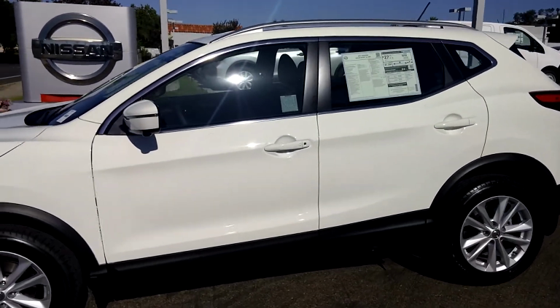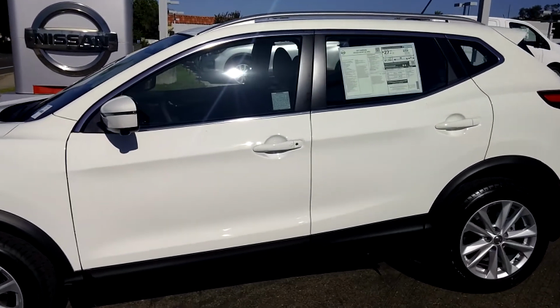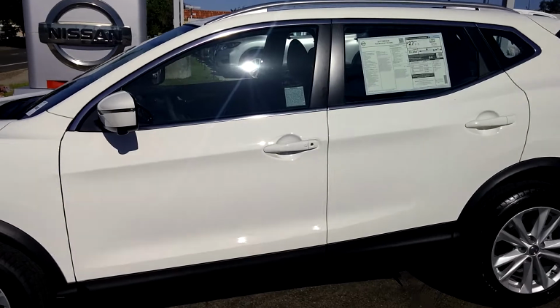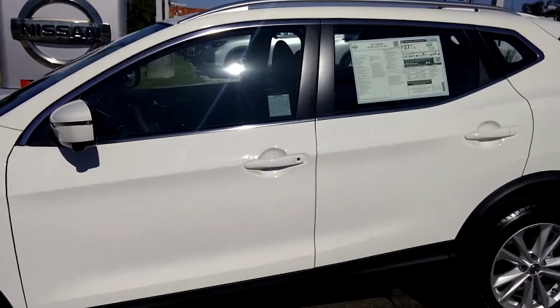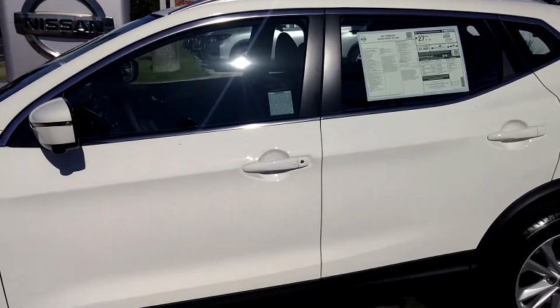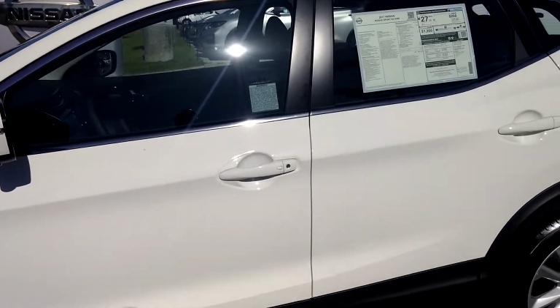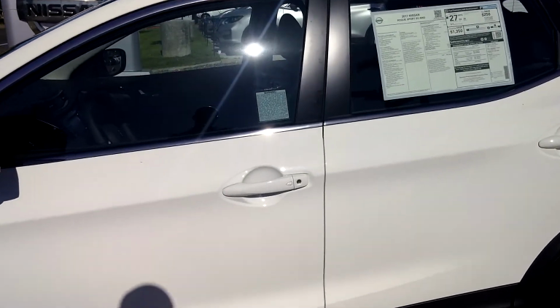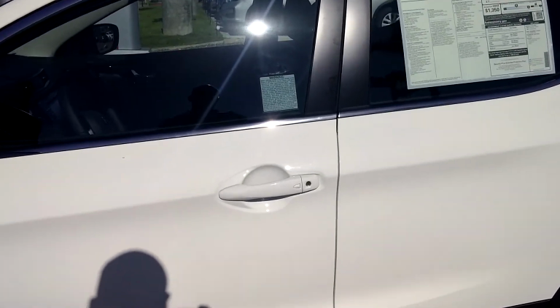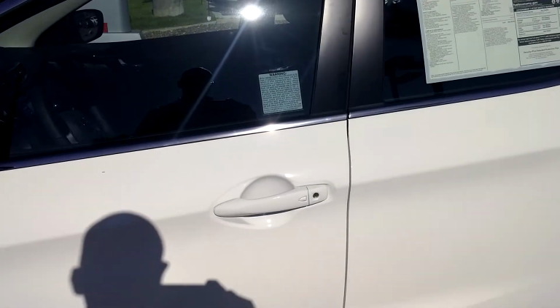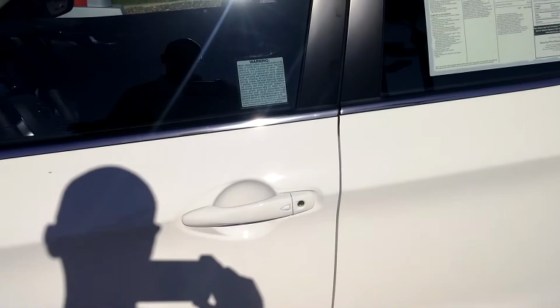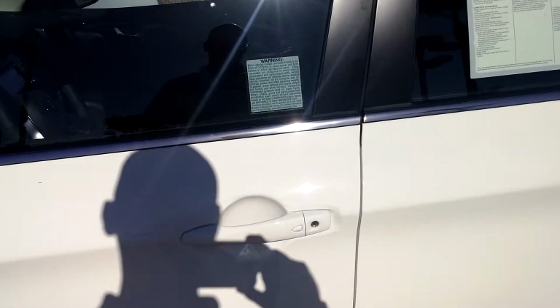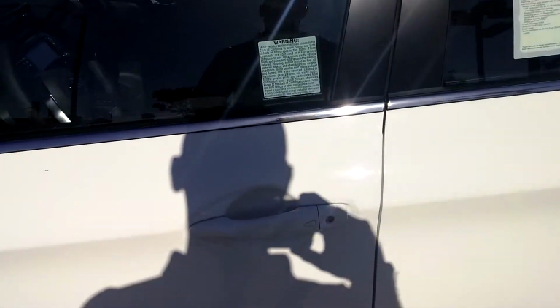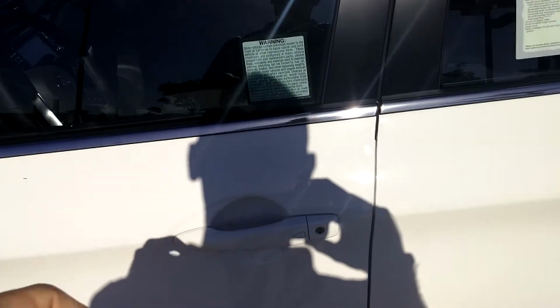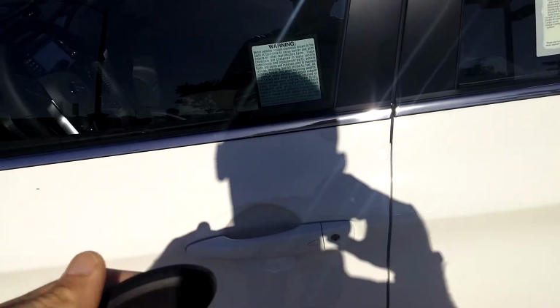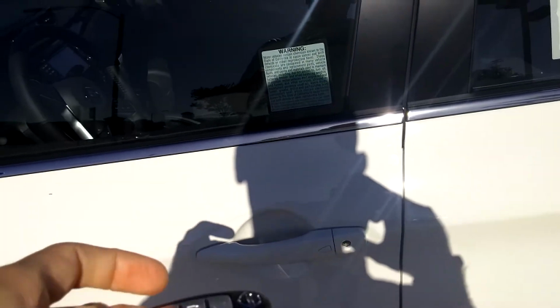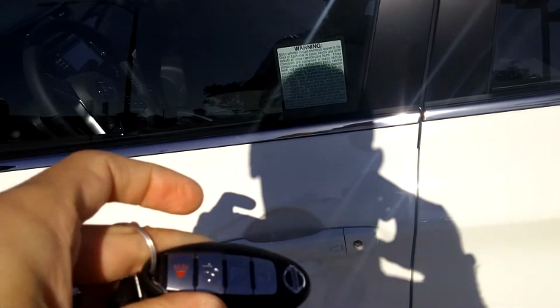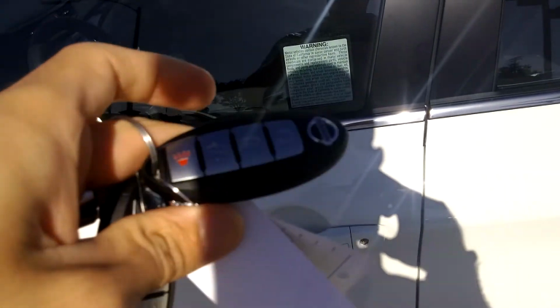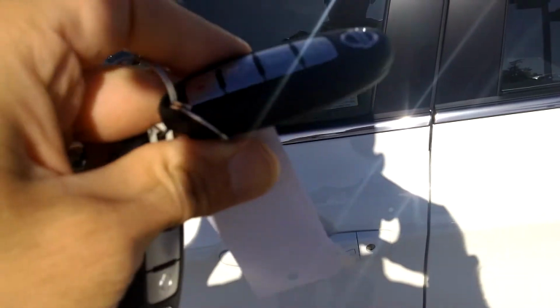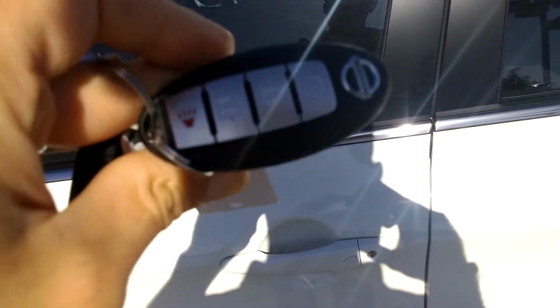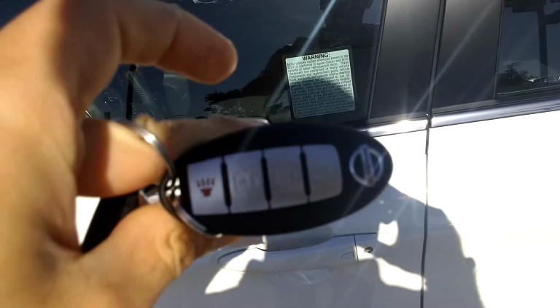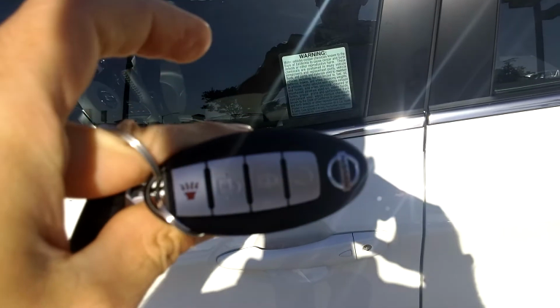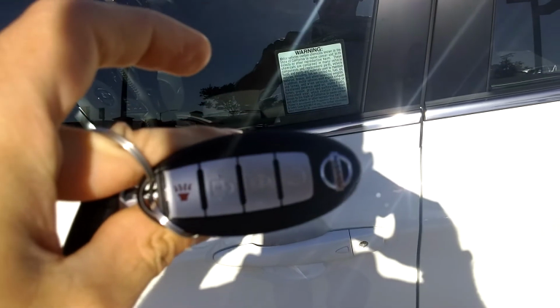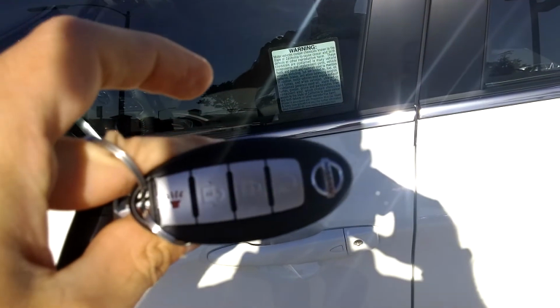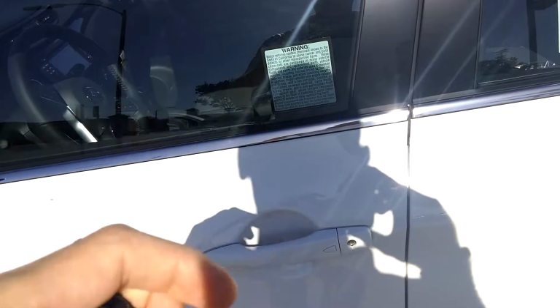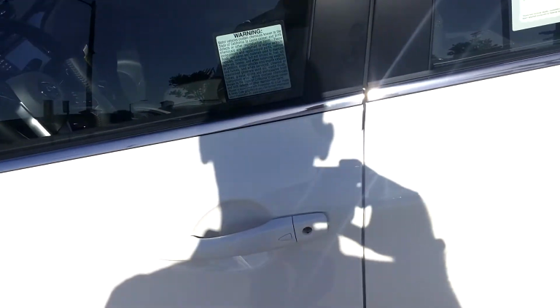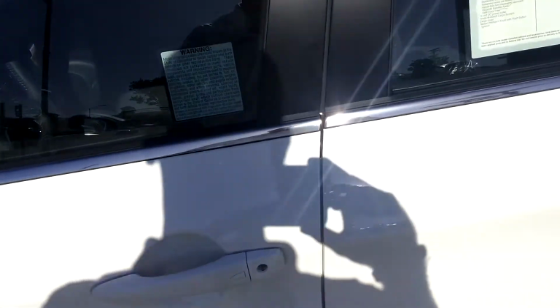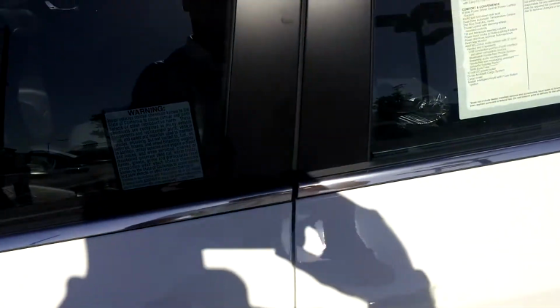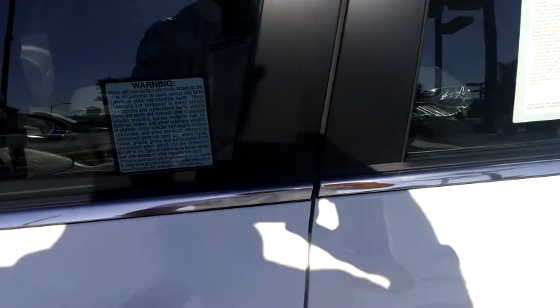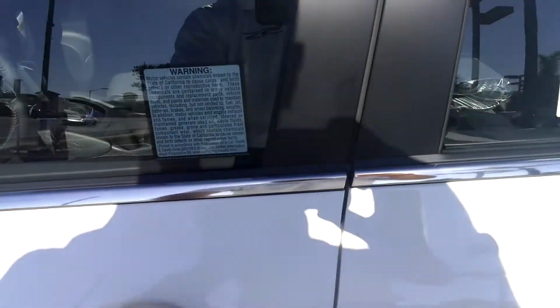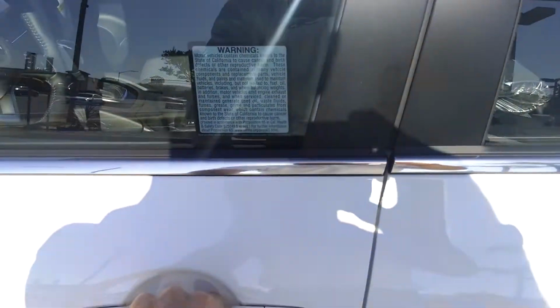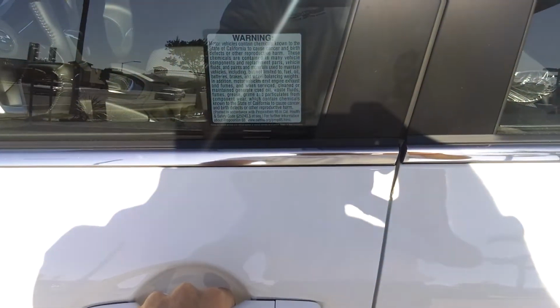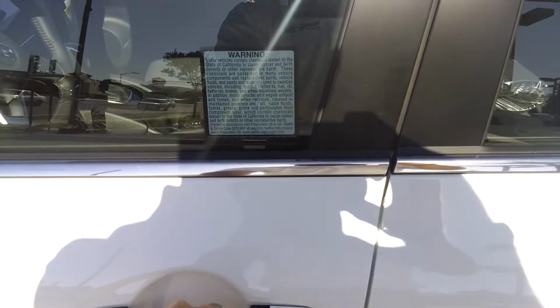So let's take a look inside. We don't need the keys anymore — we just have the intelligent key fob. So let's just press the button here and enter.